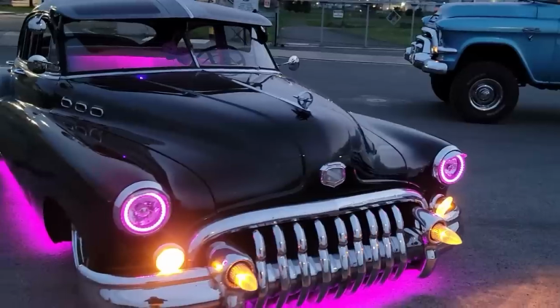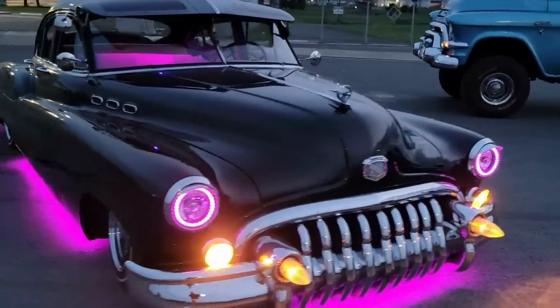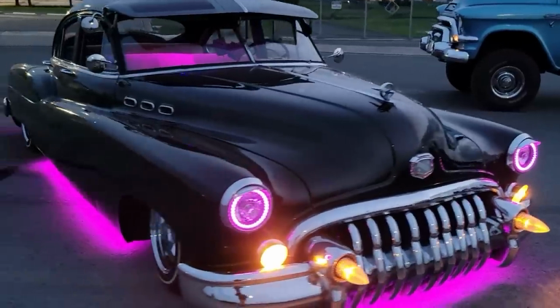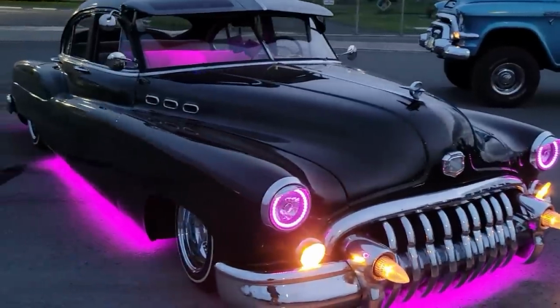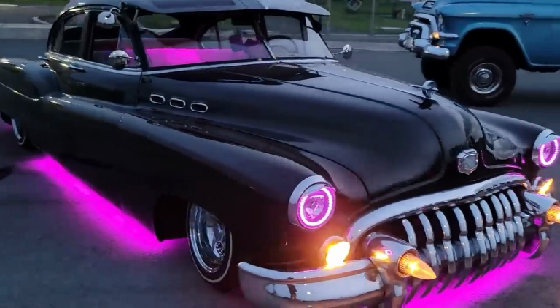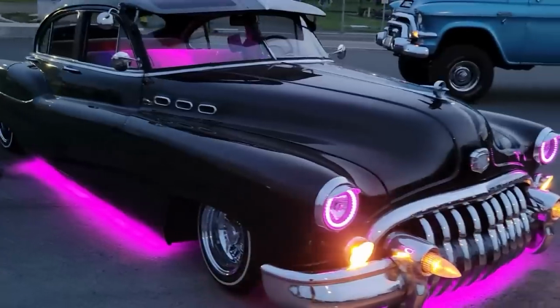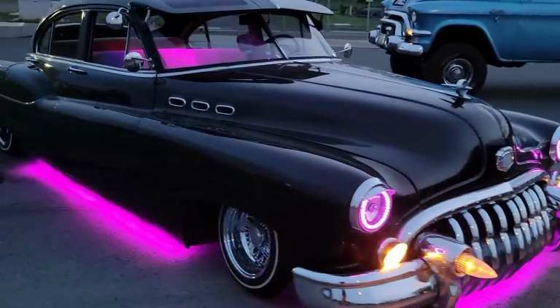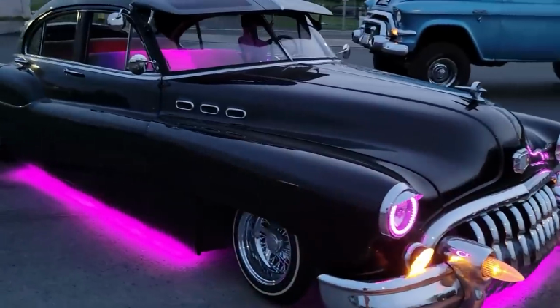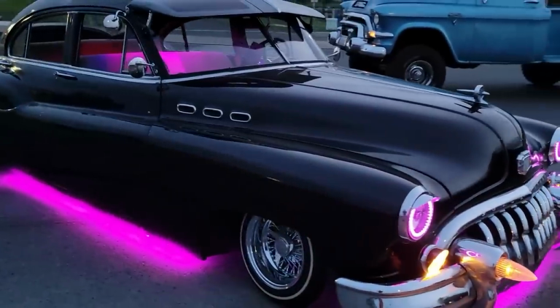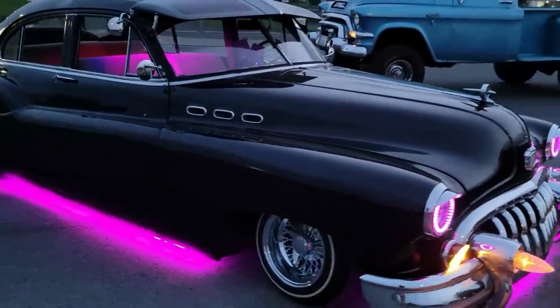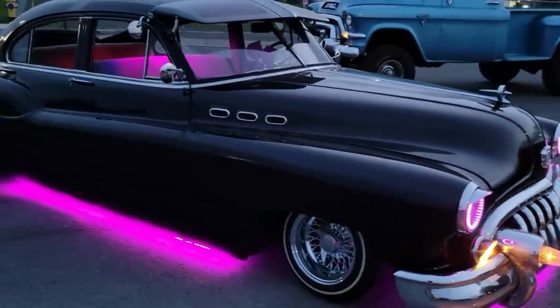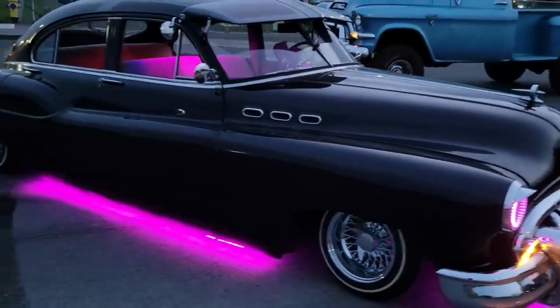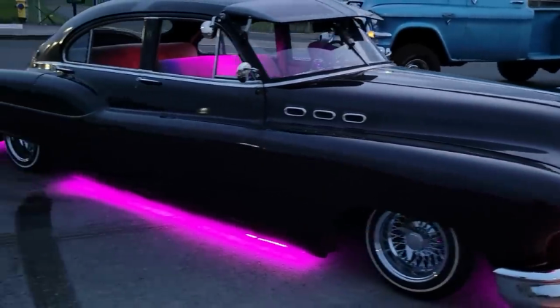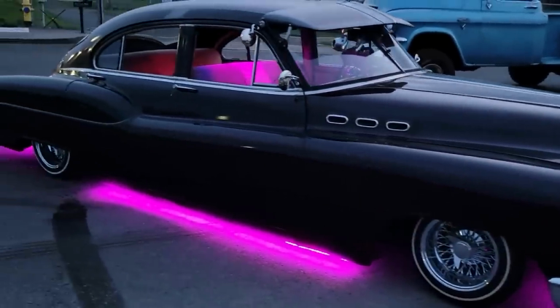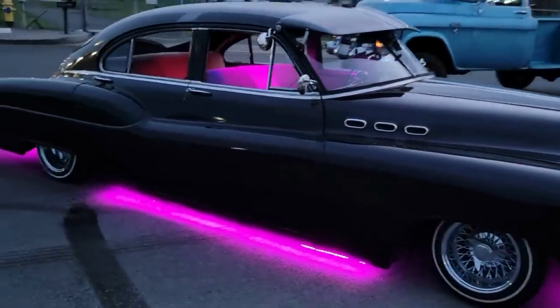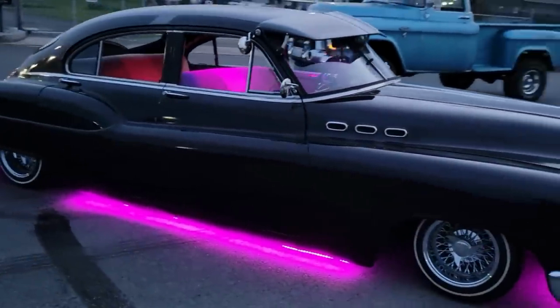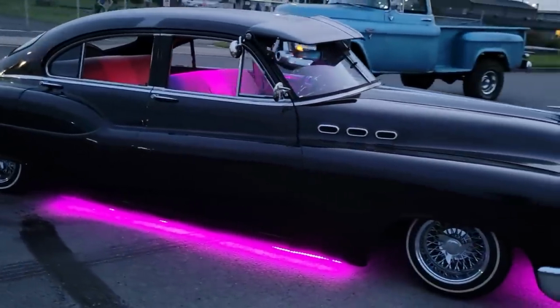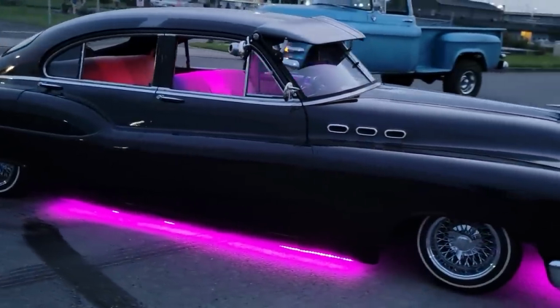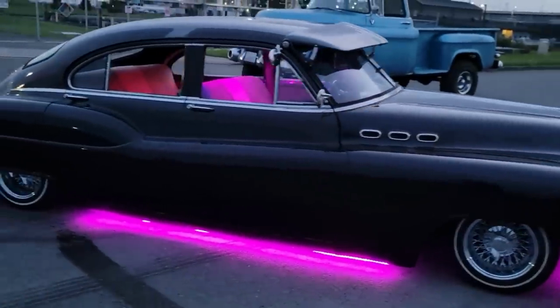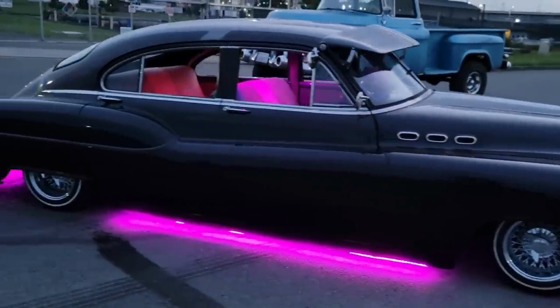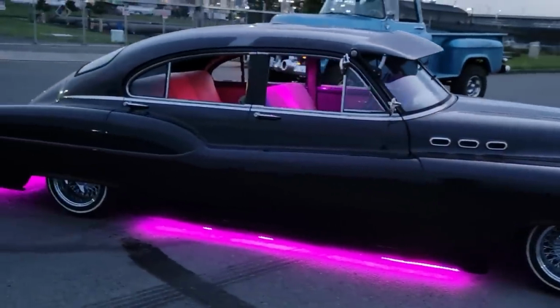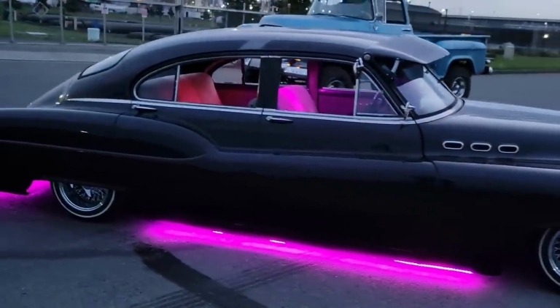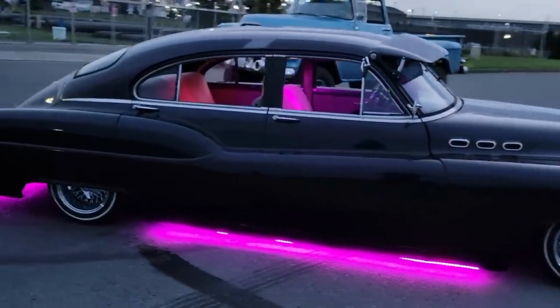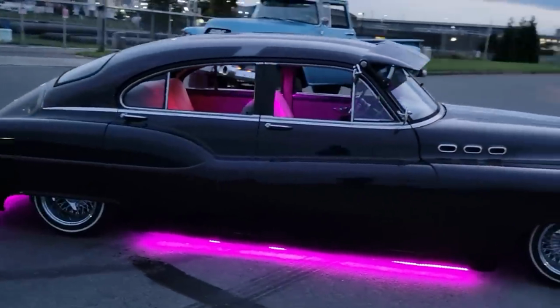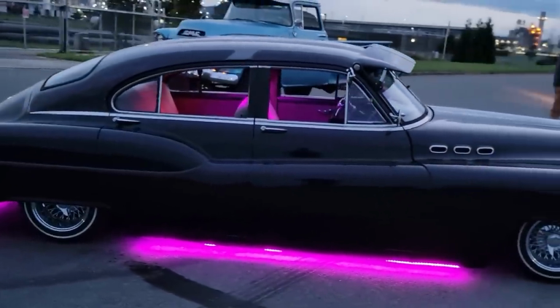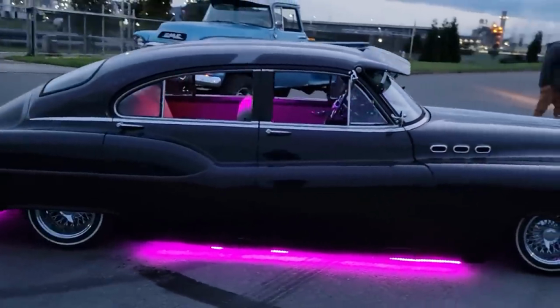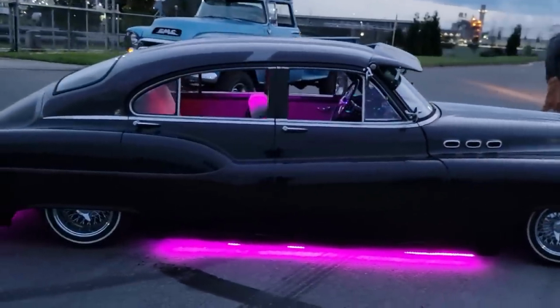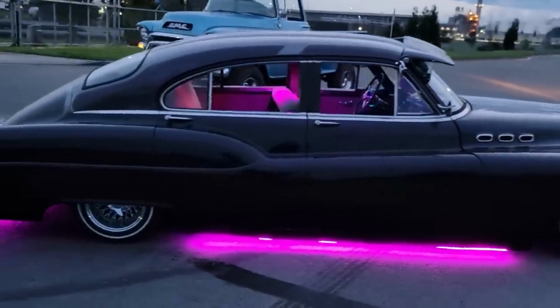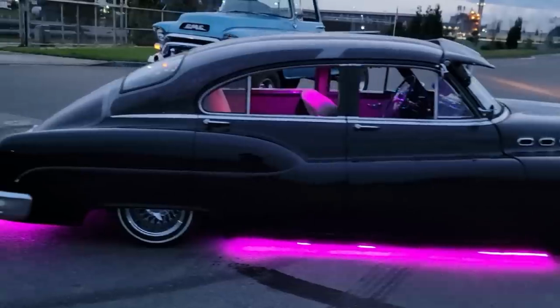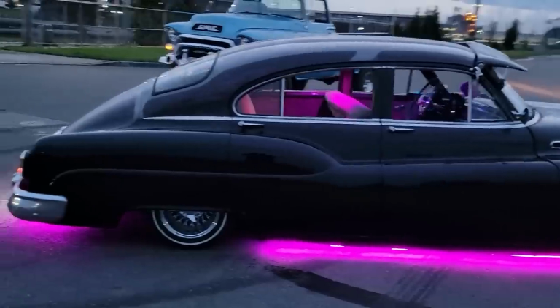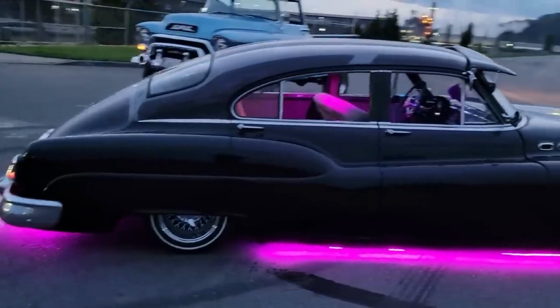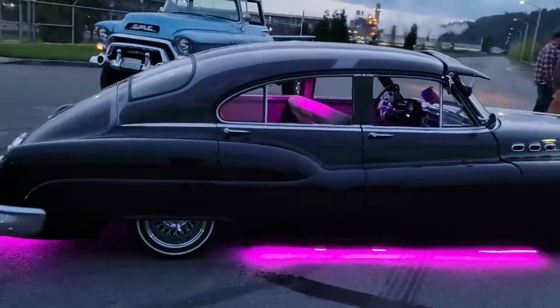This clip was submitted by a viewer featuring a 1950 Buick Special. He mentioned it had a custom paint job, air ride suspension, a three-on-the-tree transmission, and a straight eight engine.